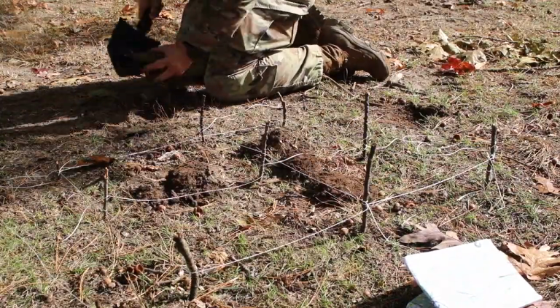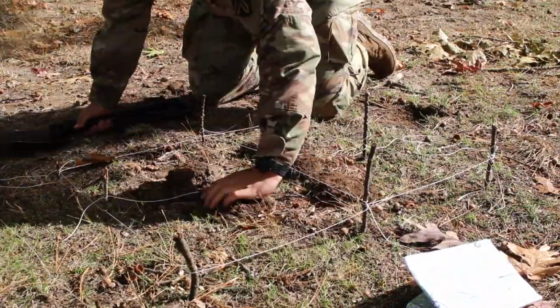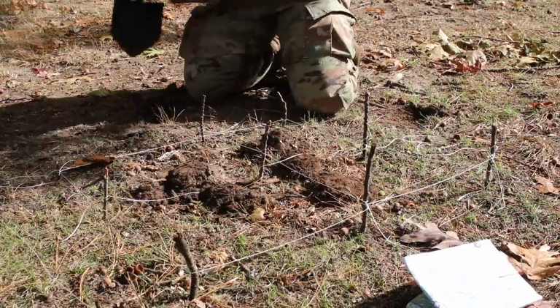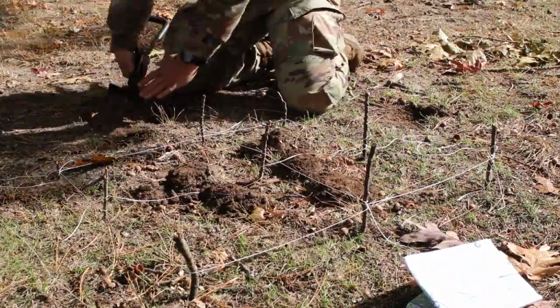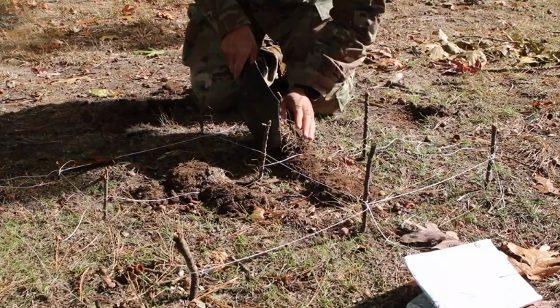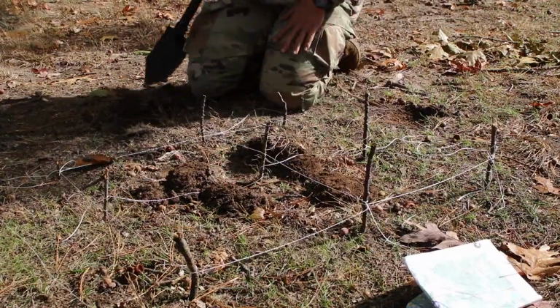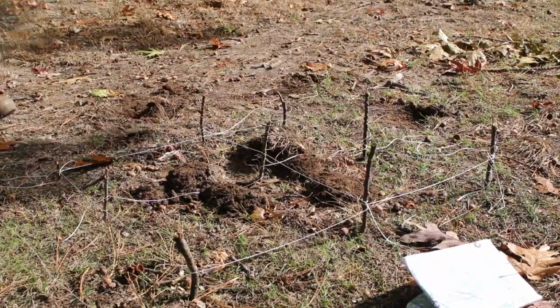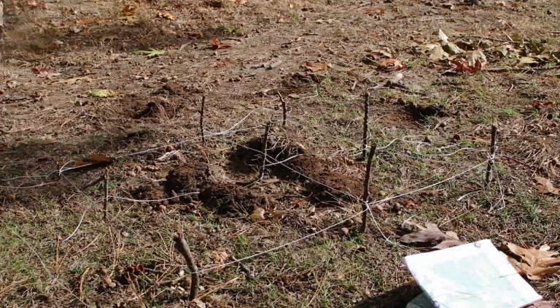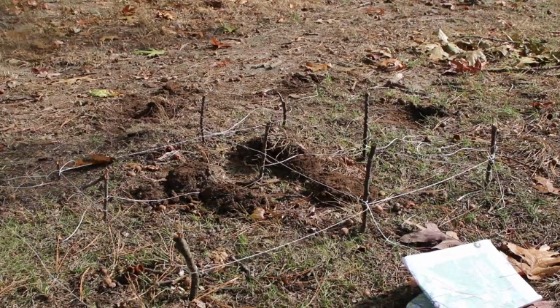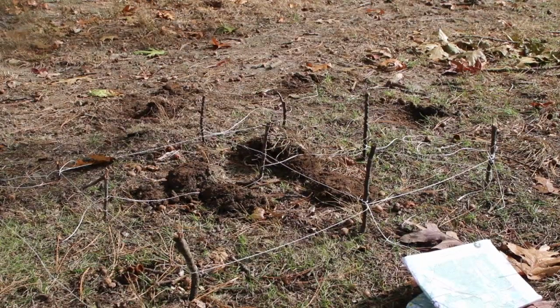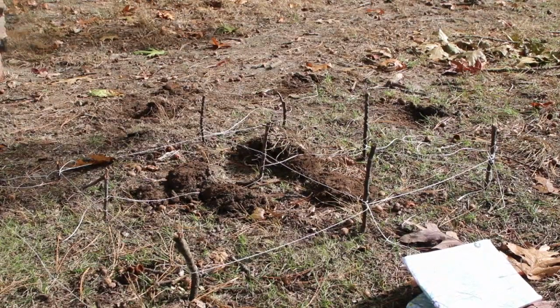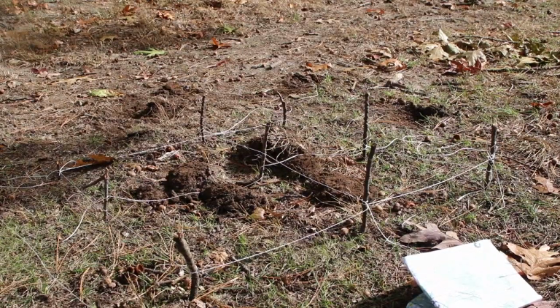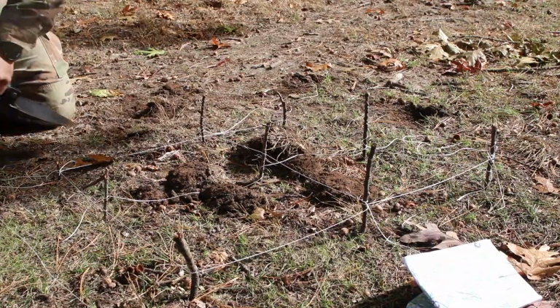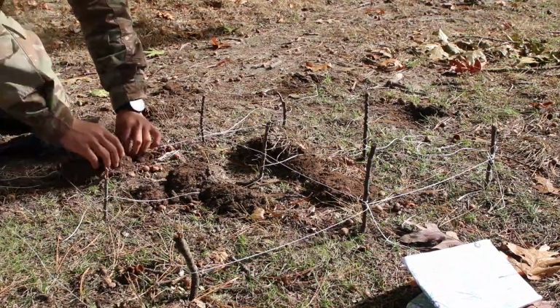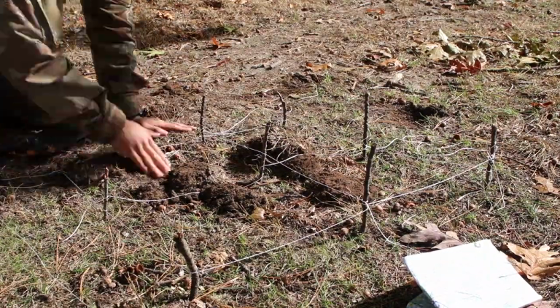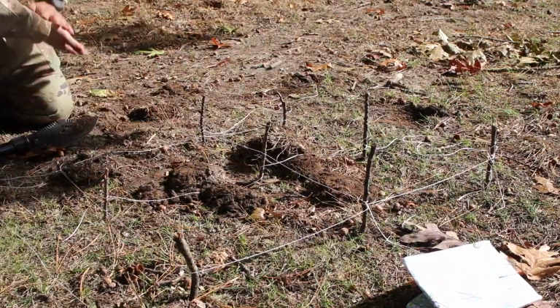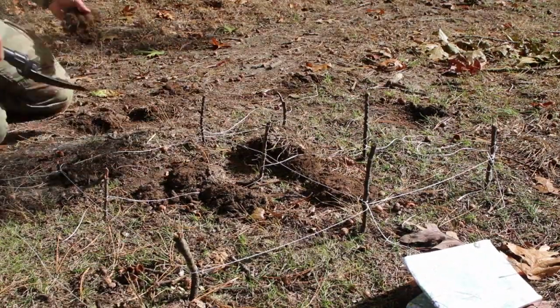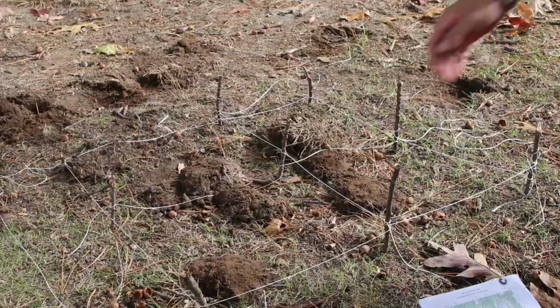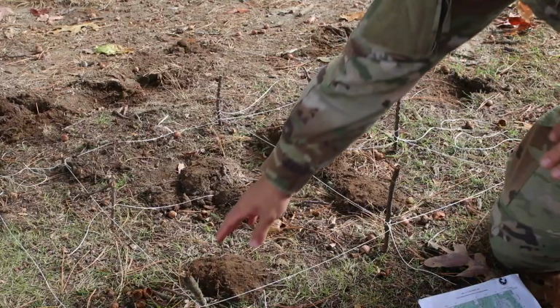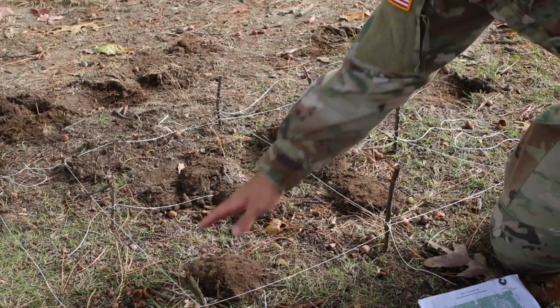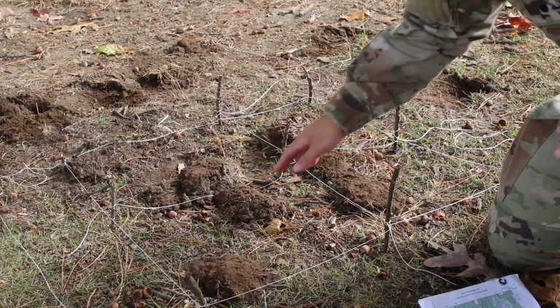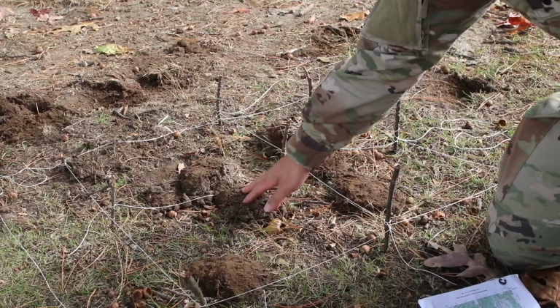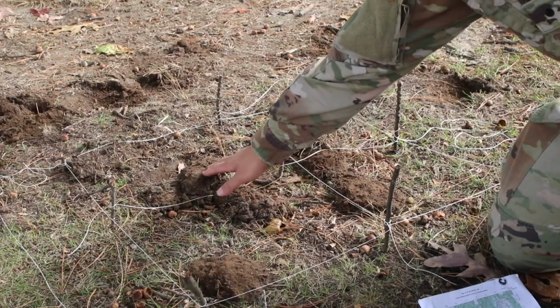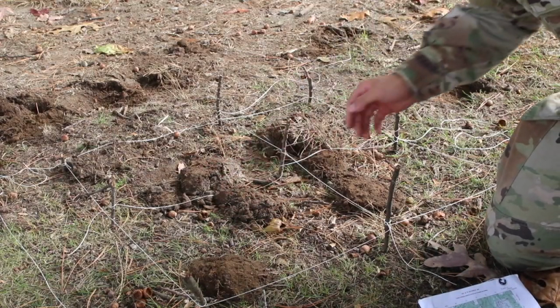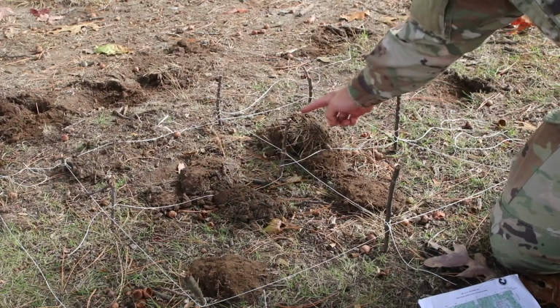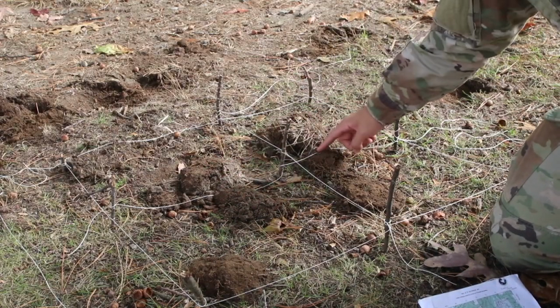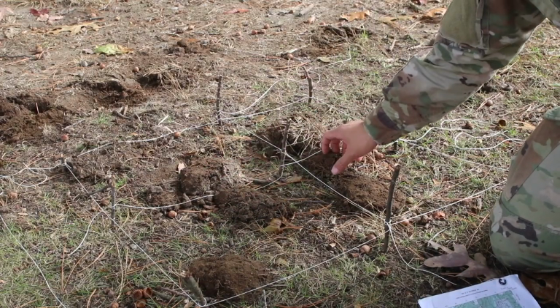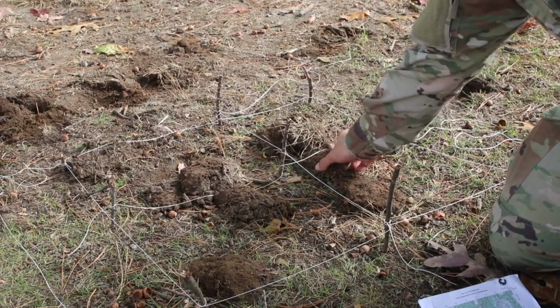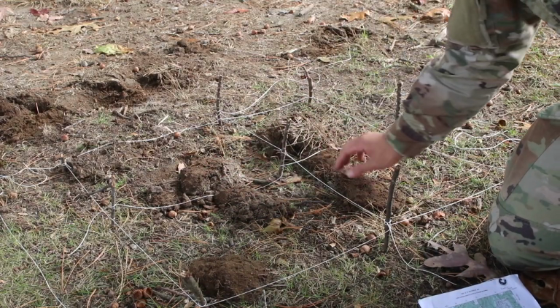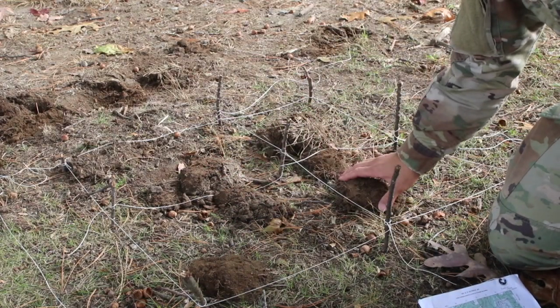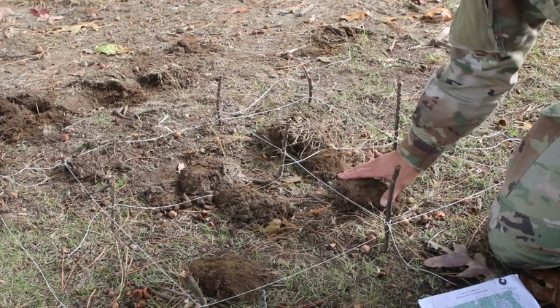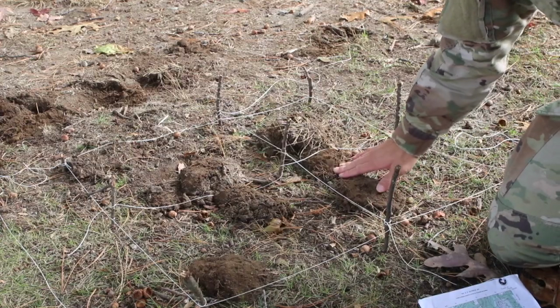Right here you can see I just built a saddle on the hilltop. There's a hilltop here, another hilltop here, and then here's a kind of a saddle-looking thing.